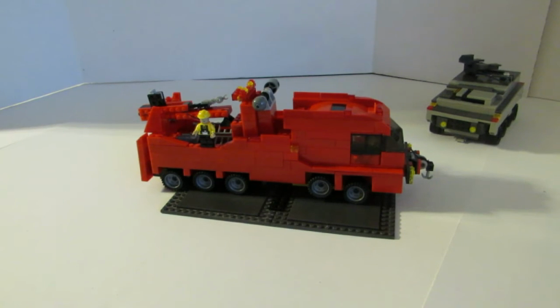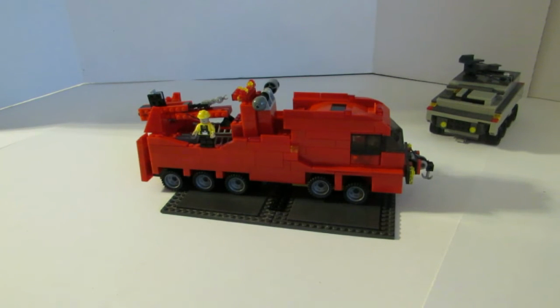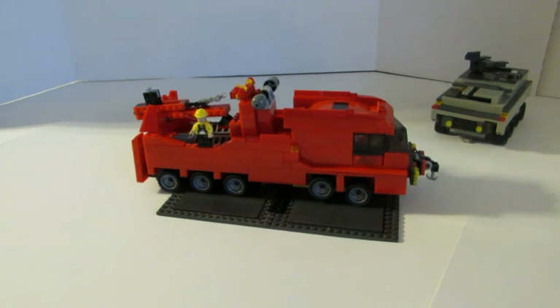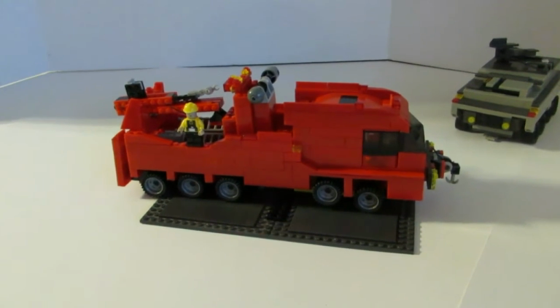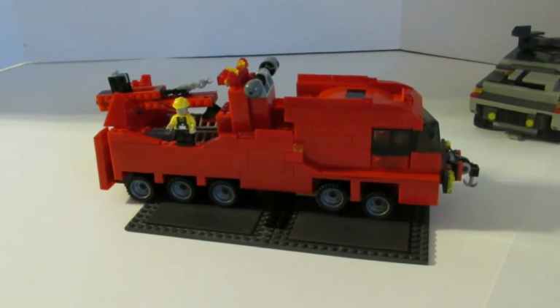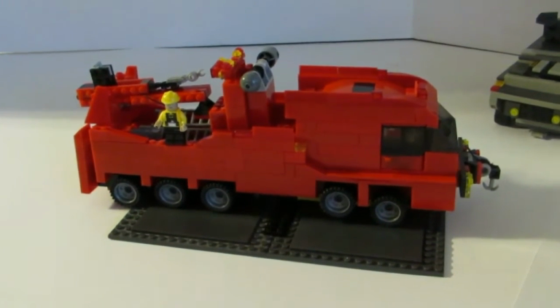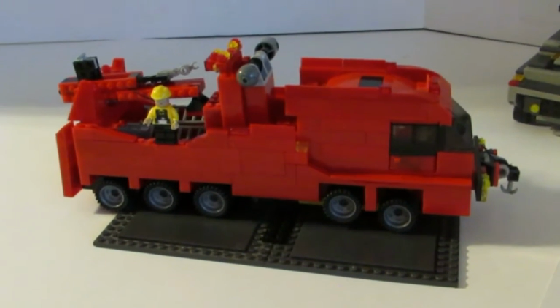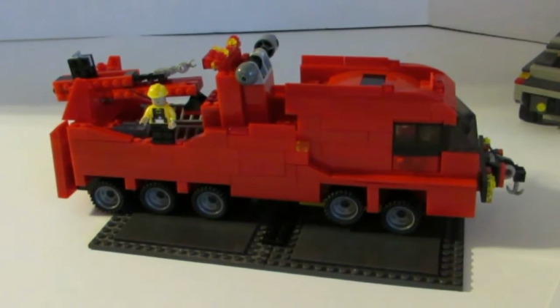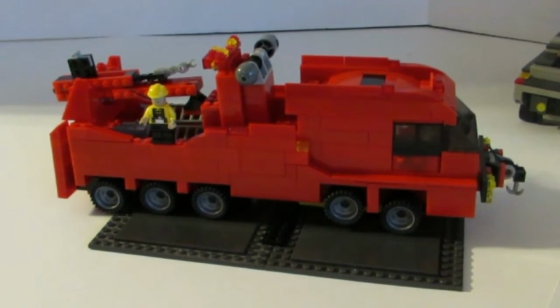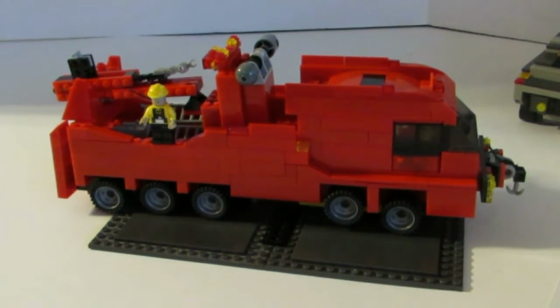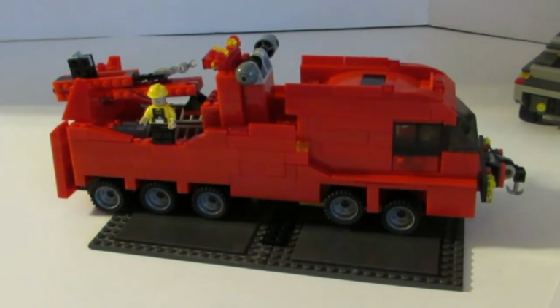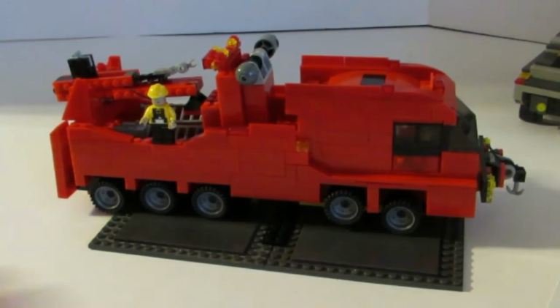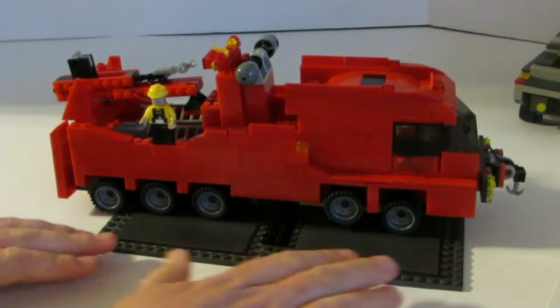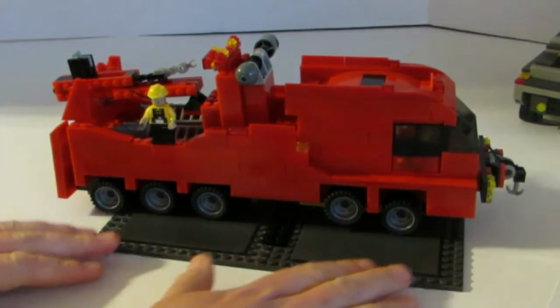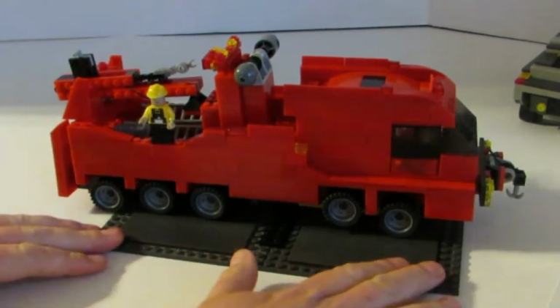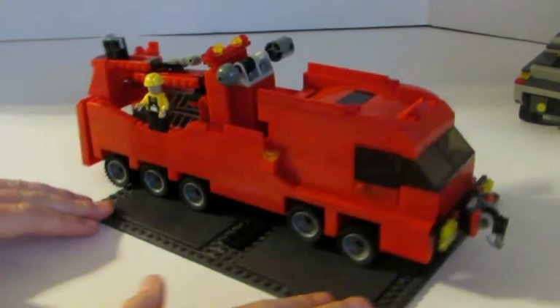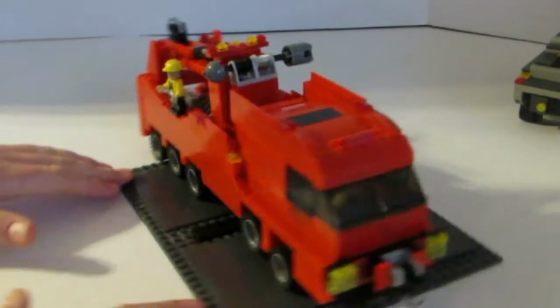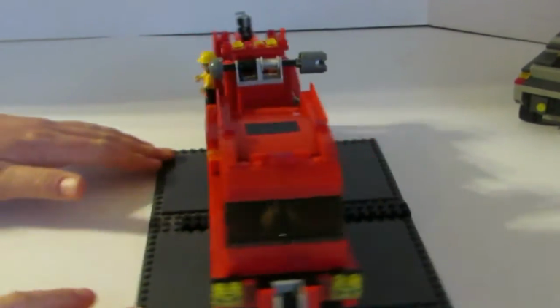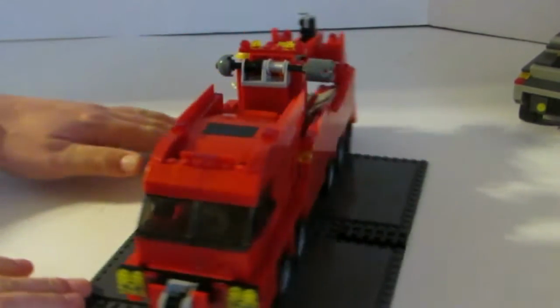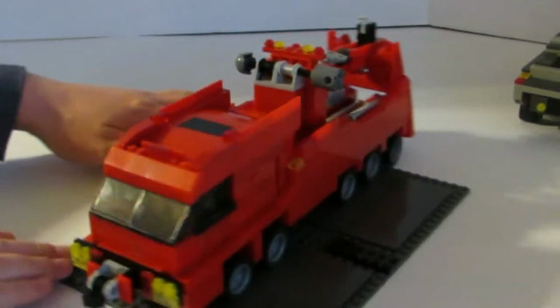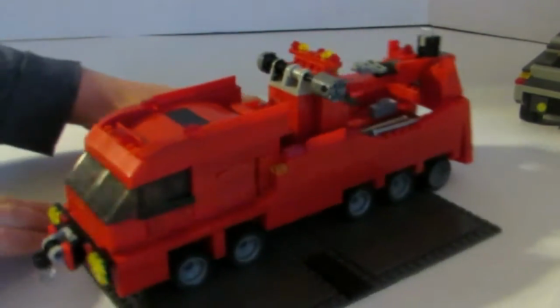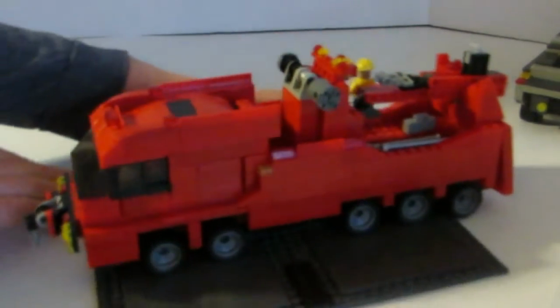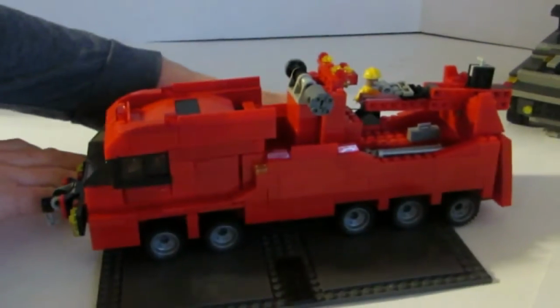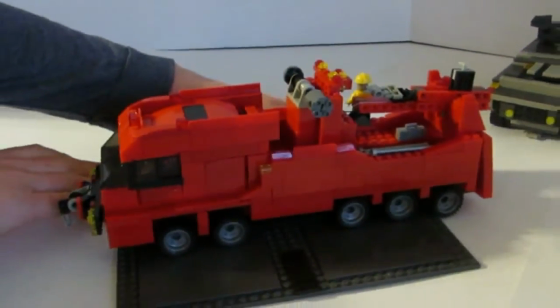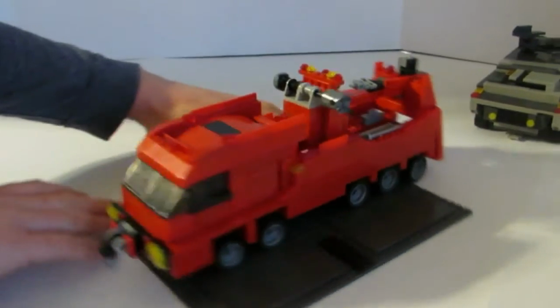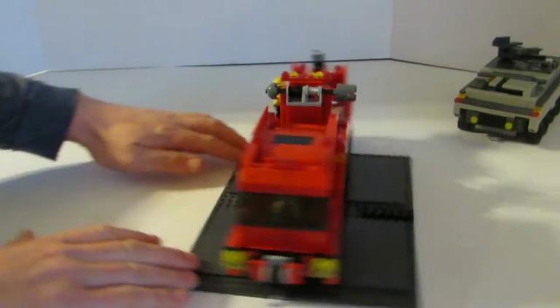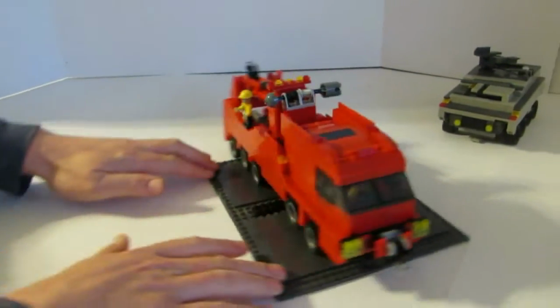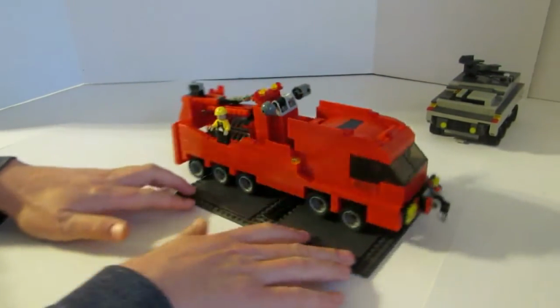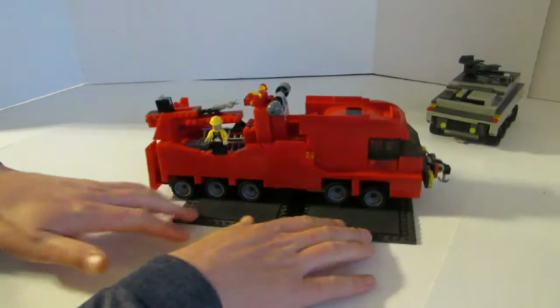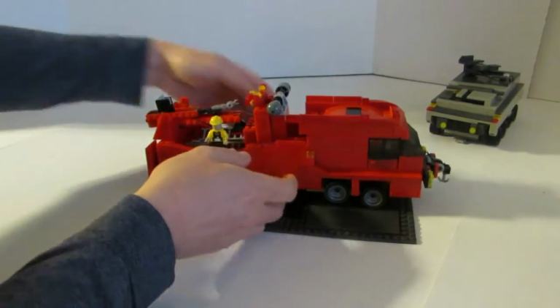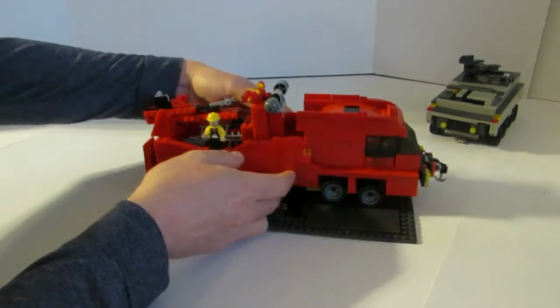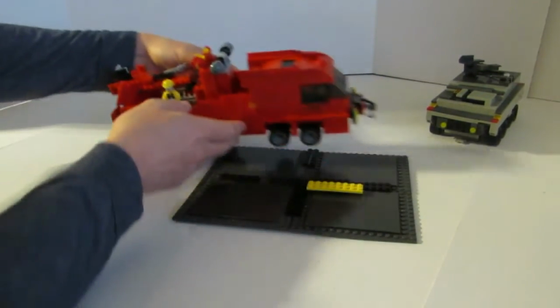Hi, we're back with a new LEGO MOC build here. This is our LEGO Wrecker, our tow truck, a large tow truck. I'm going to go ahead and spin this around here to let you see it. We had a fun time building this. We built in quite a few unique features.